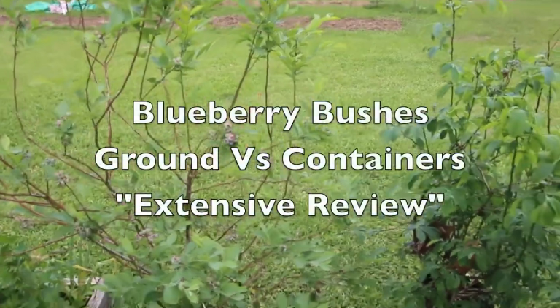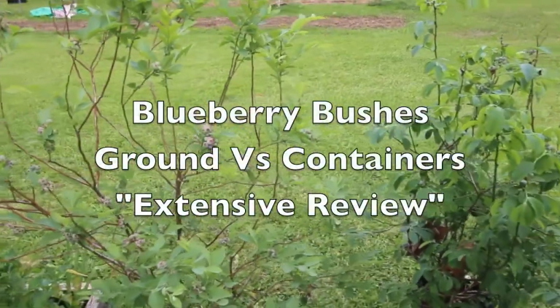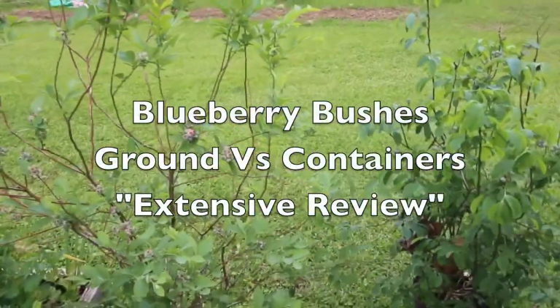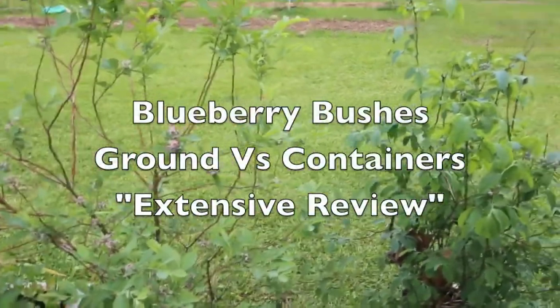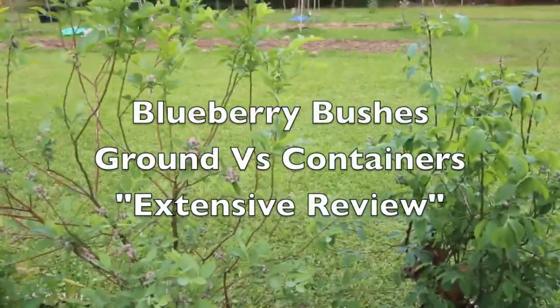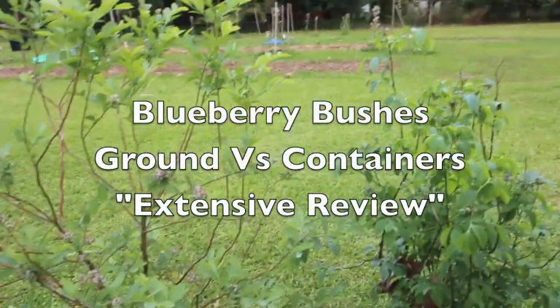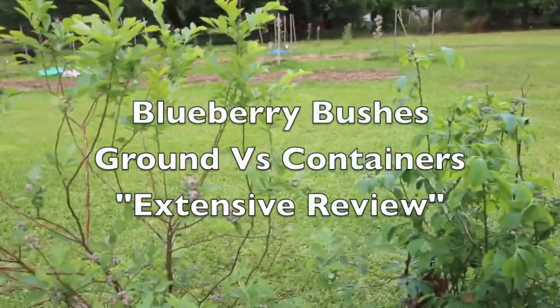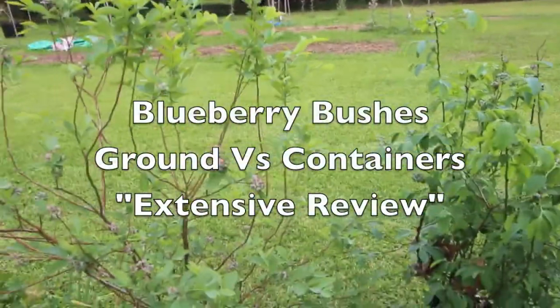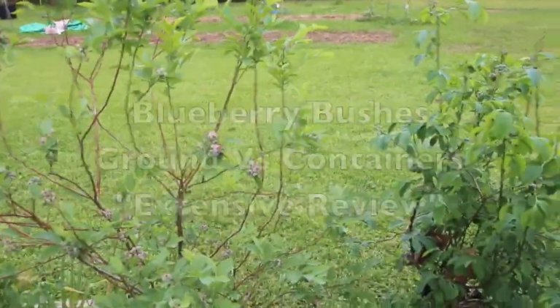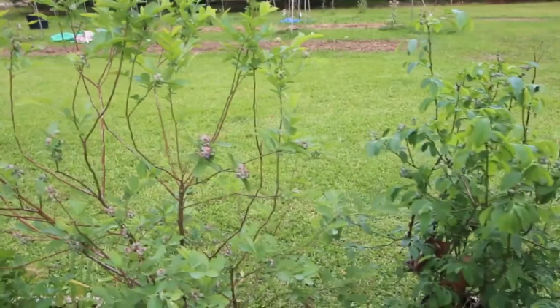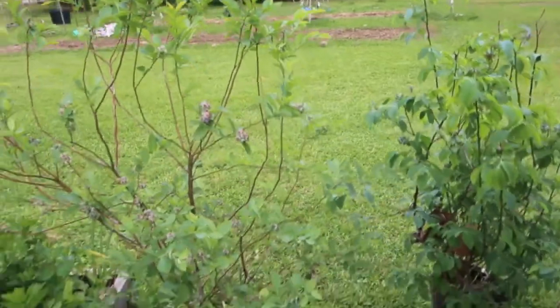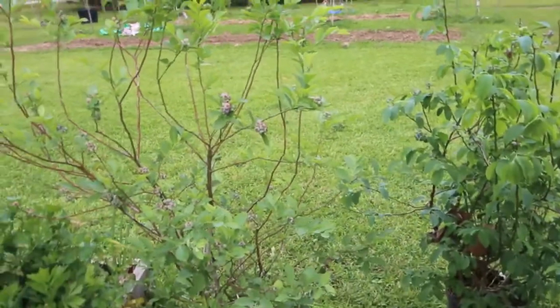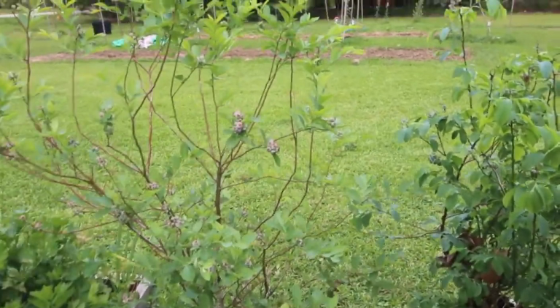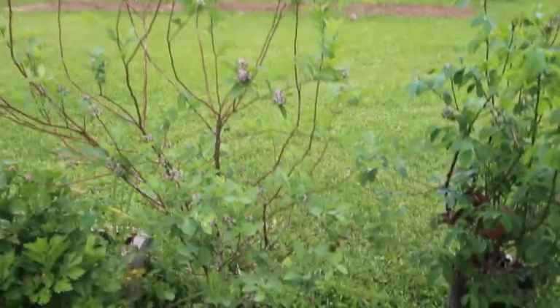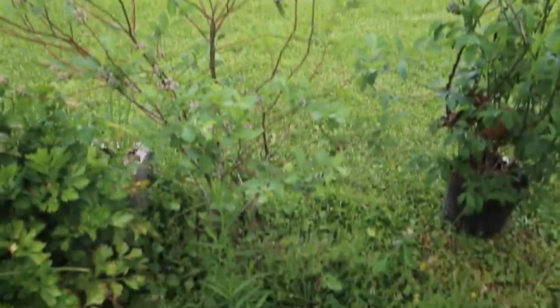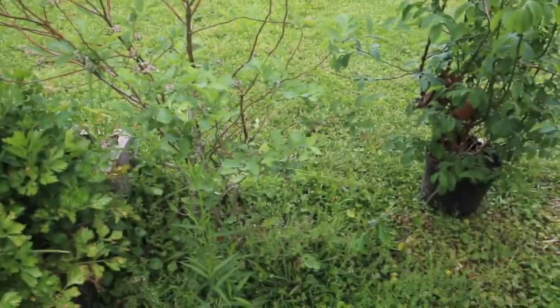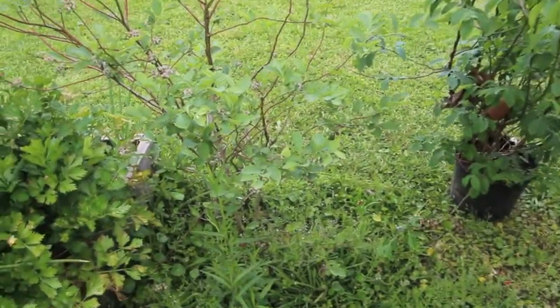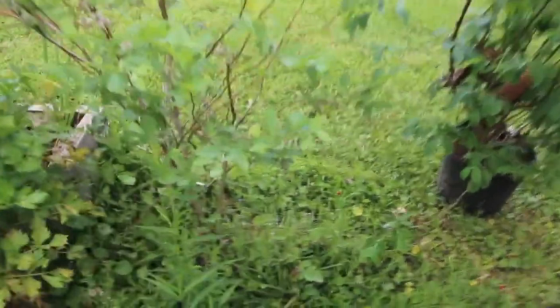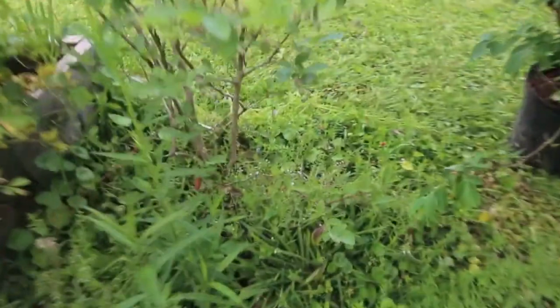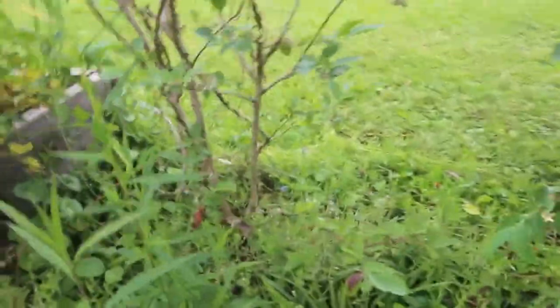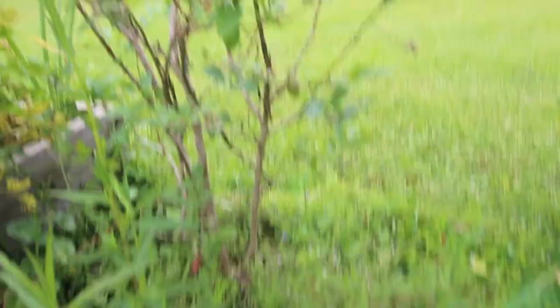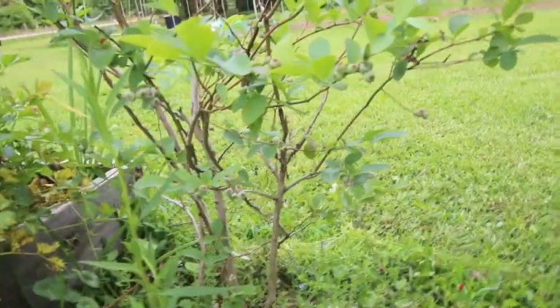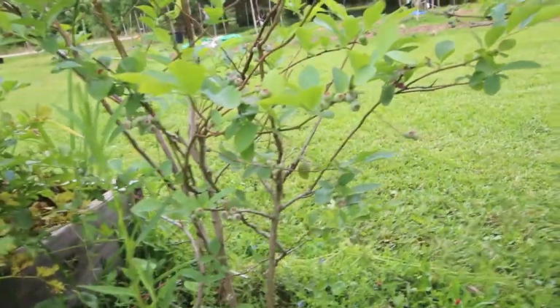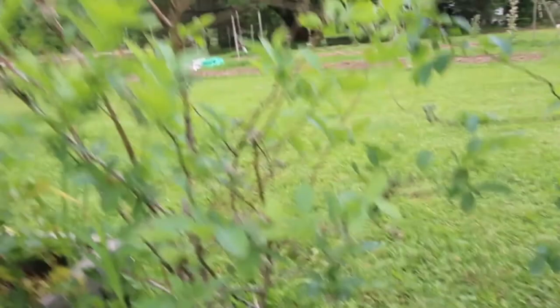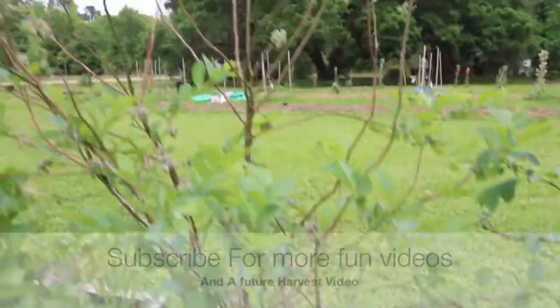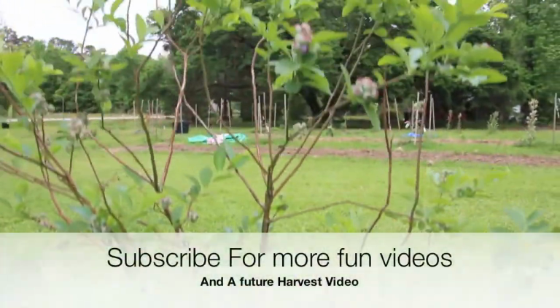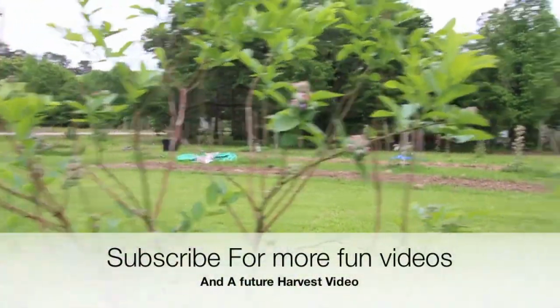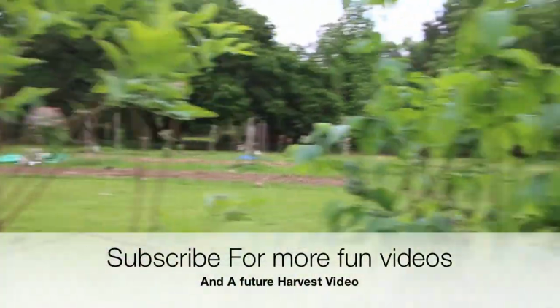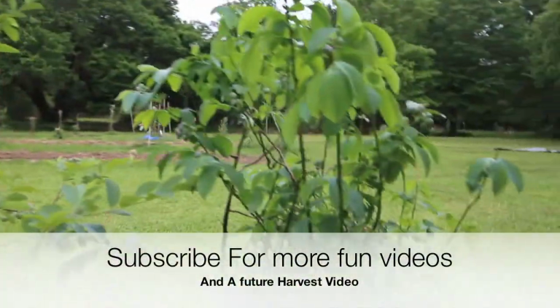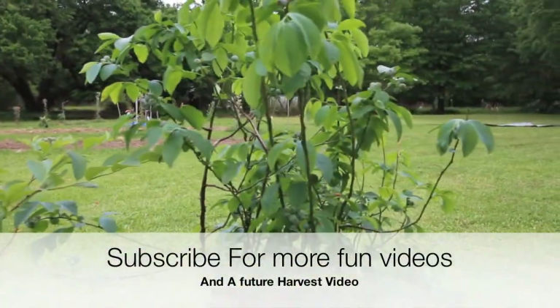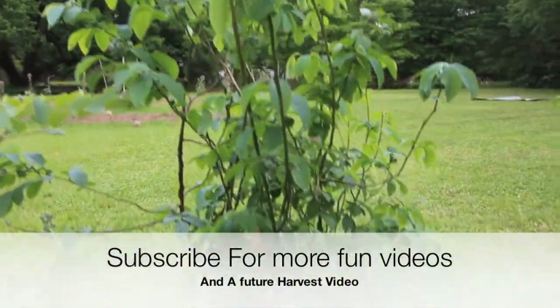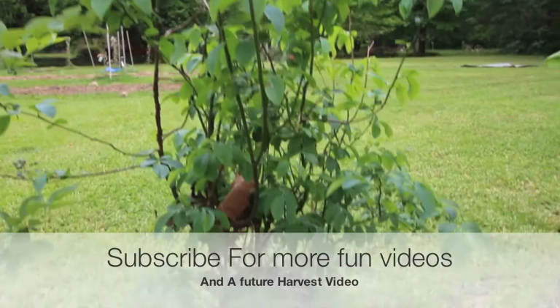Welcome to Louisiana Gardening Family. Today's episode we're going to talk about the pros and cons between growing your blueberry bushes in ground versus container.